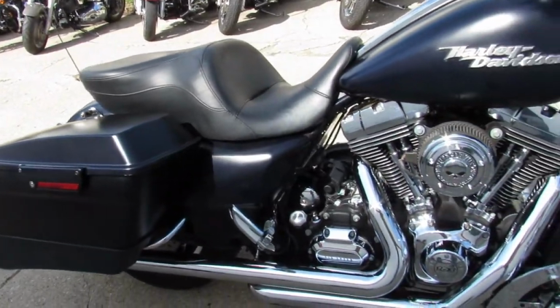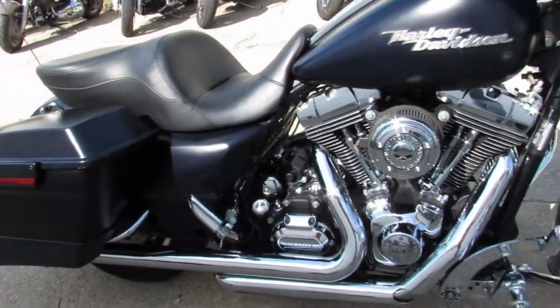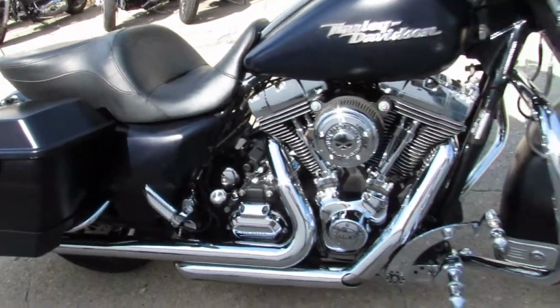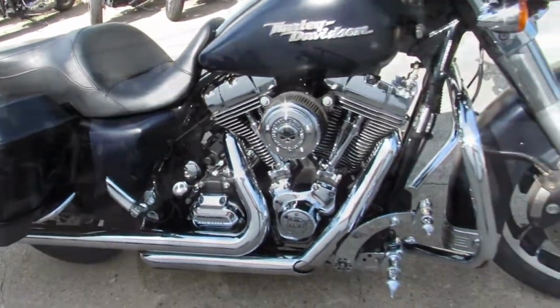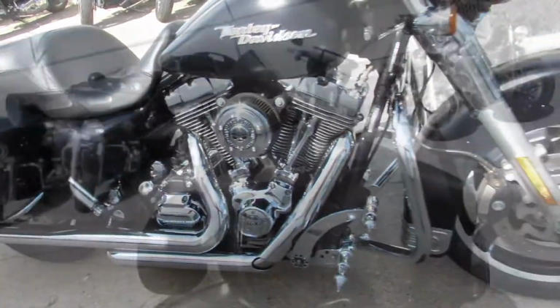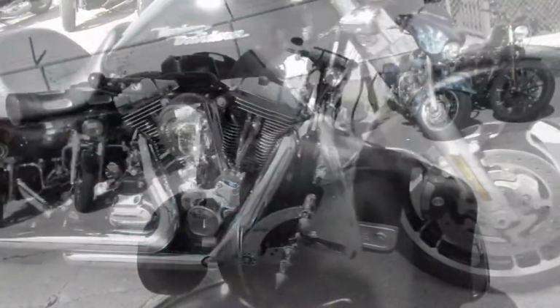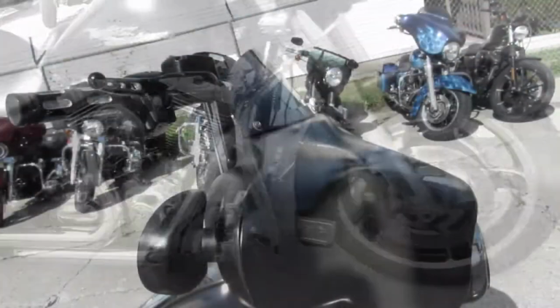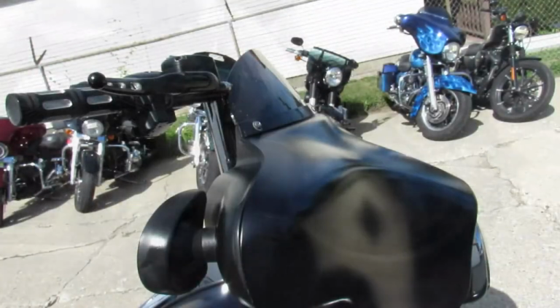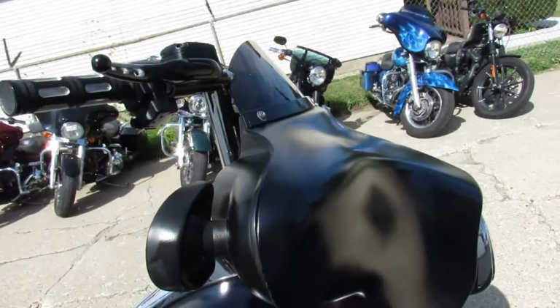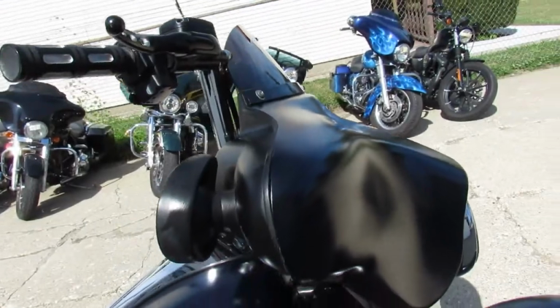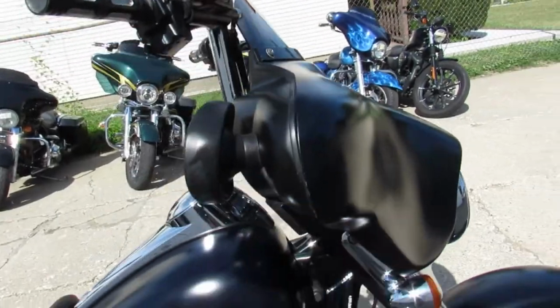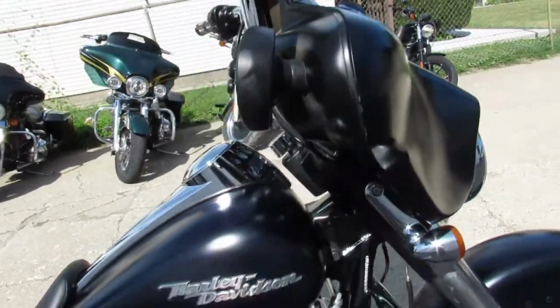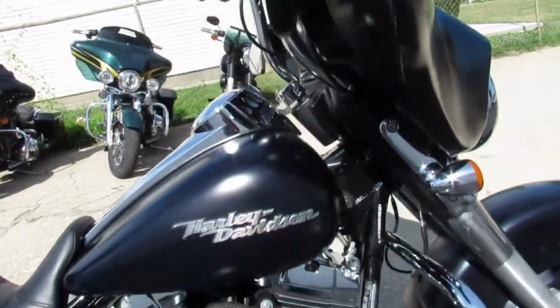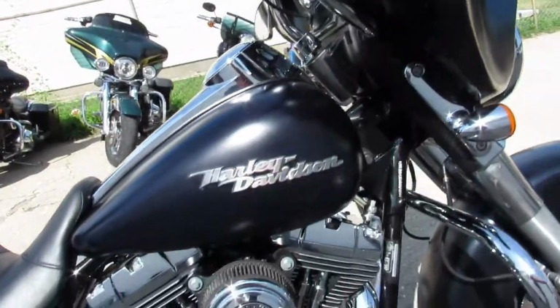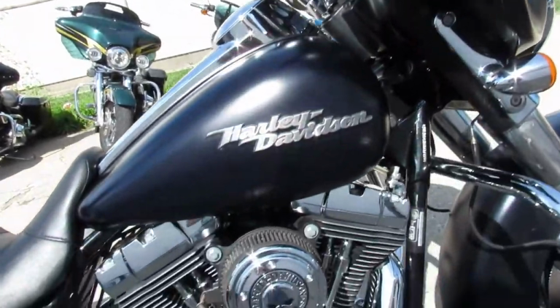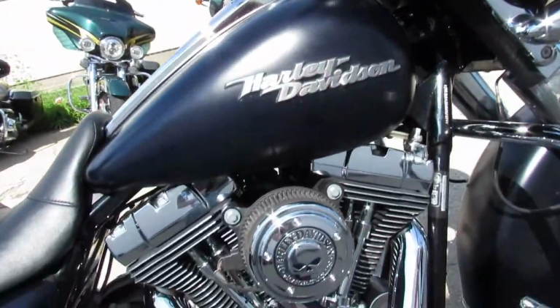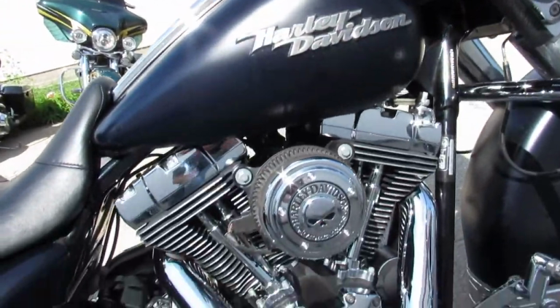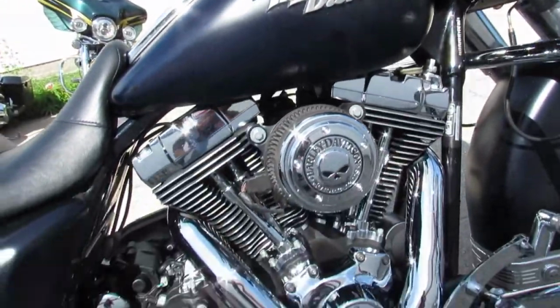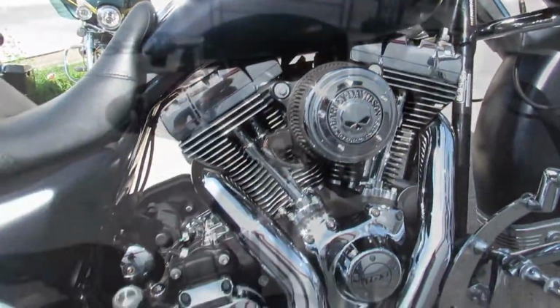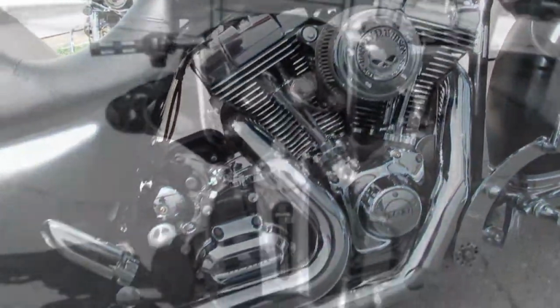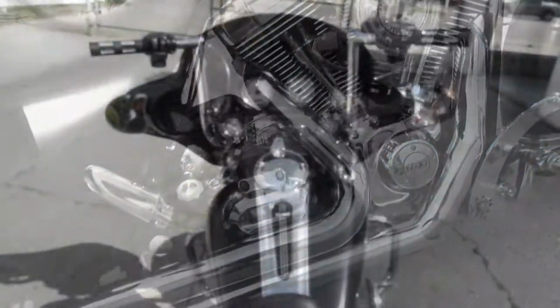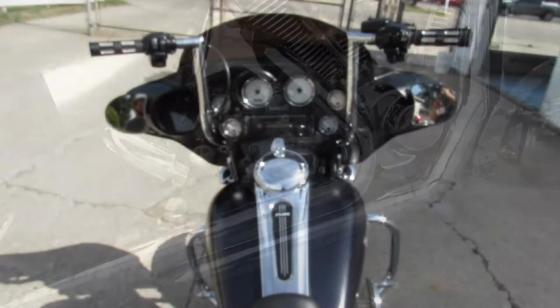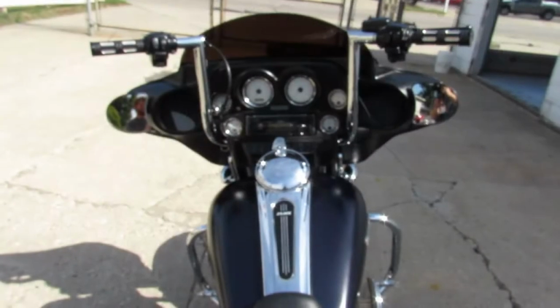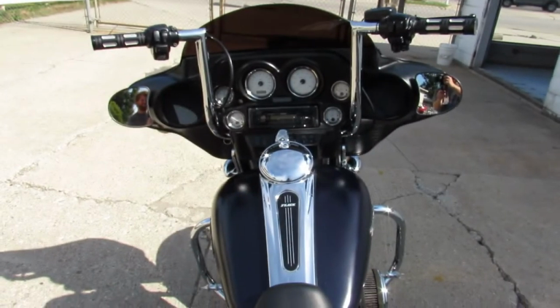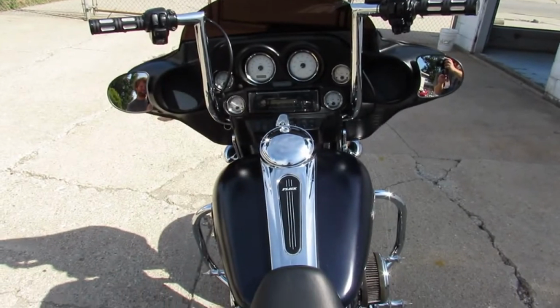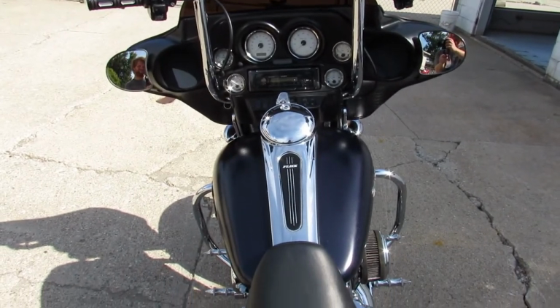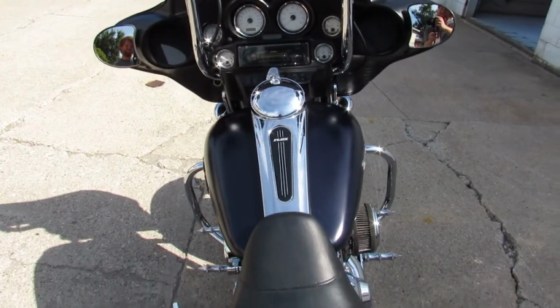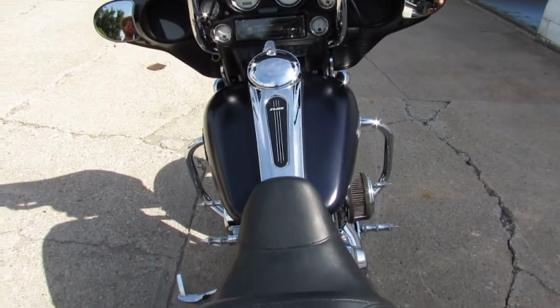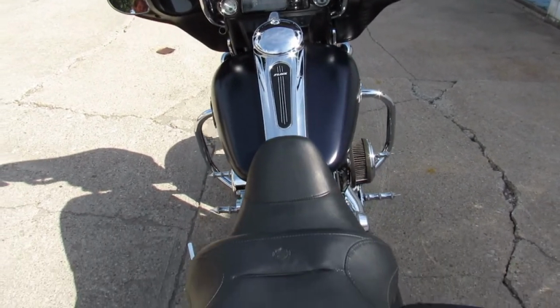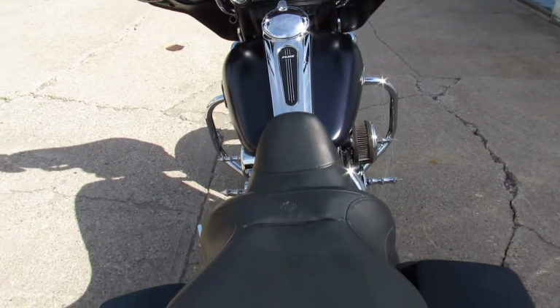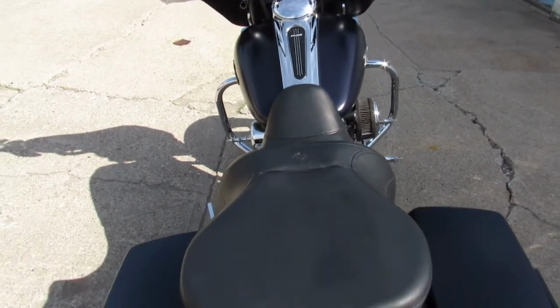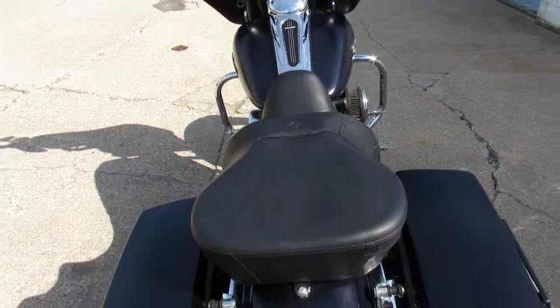This one's only got 6,989 miles, vivid black gloss paint, 103 cubic inch motor runs strong. Screamin' Eagle air intake and the Vance & Hines dual exhaust make this Street Glide sound as cool as it looks. Great bike for the money.